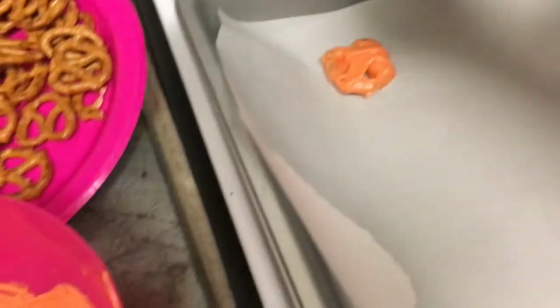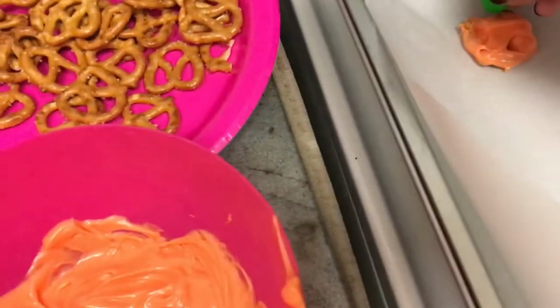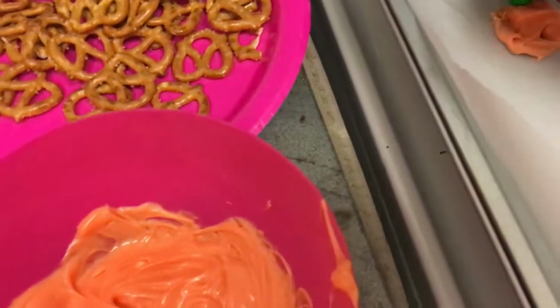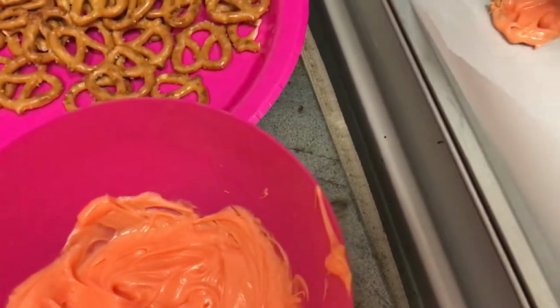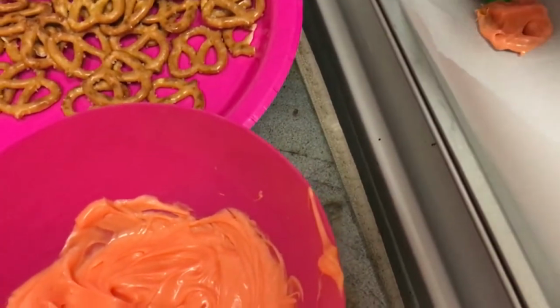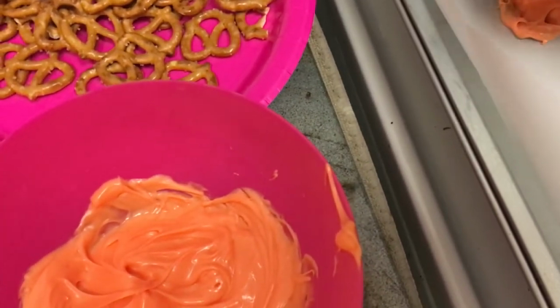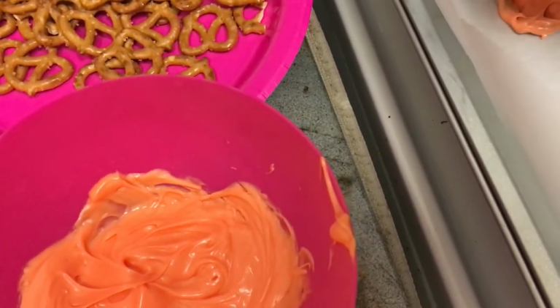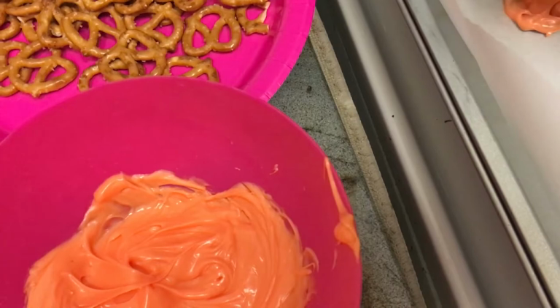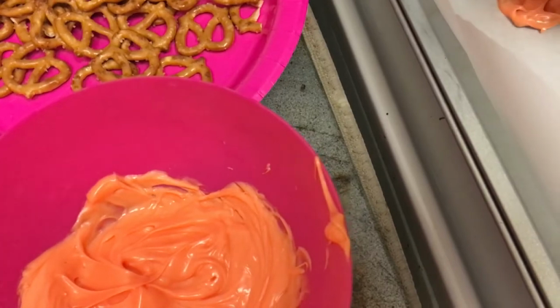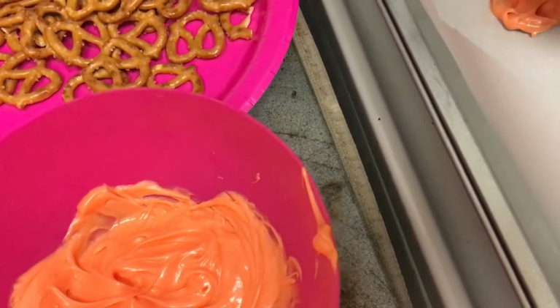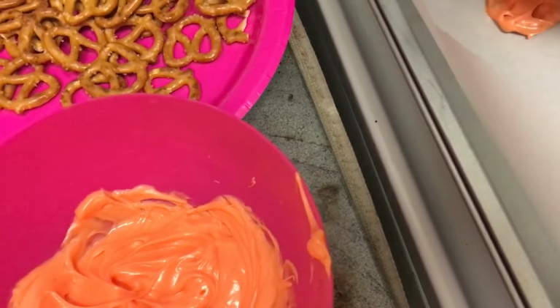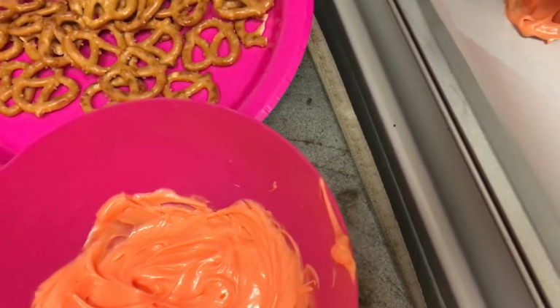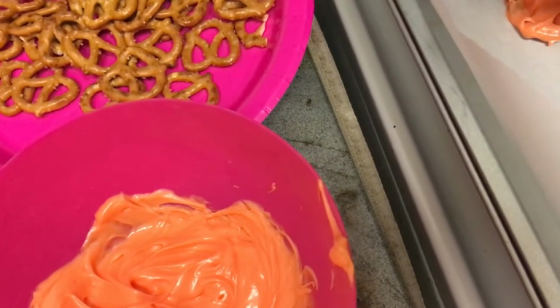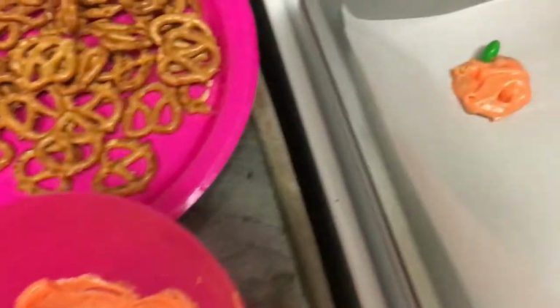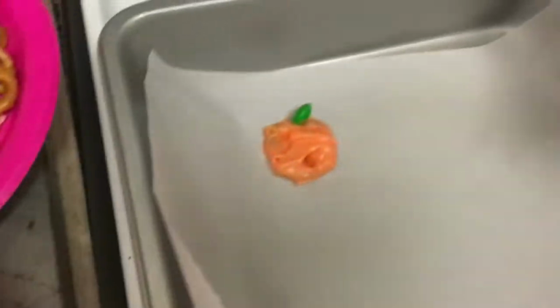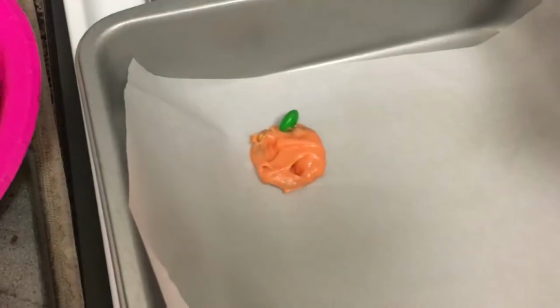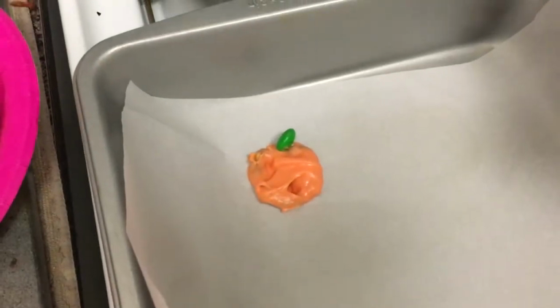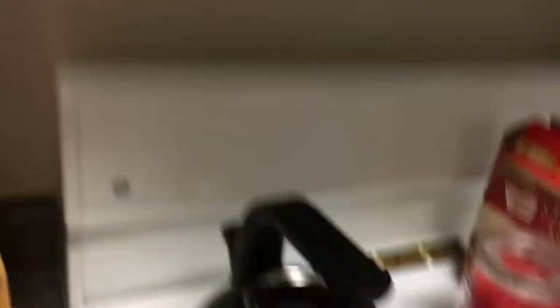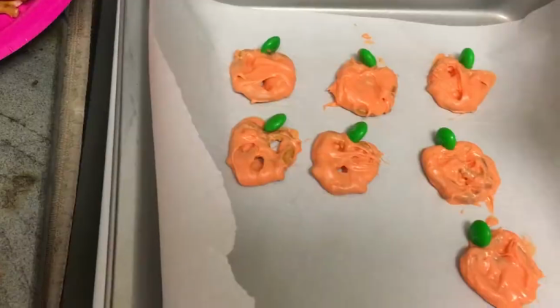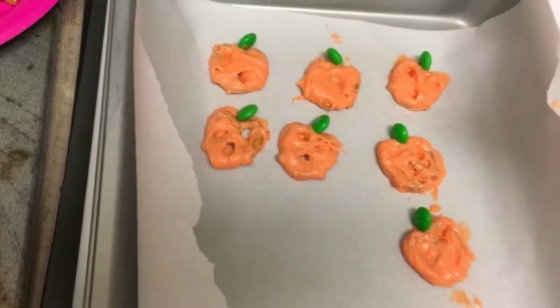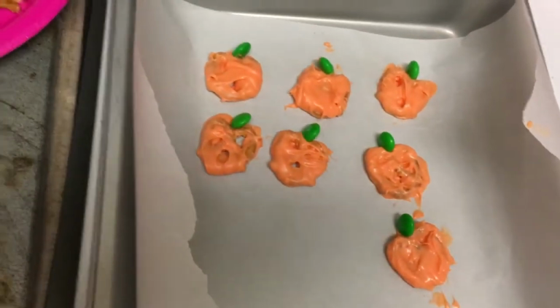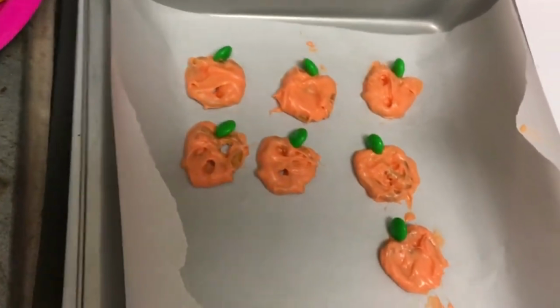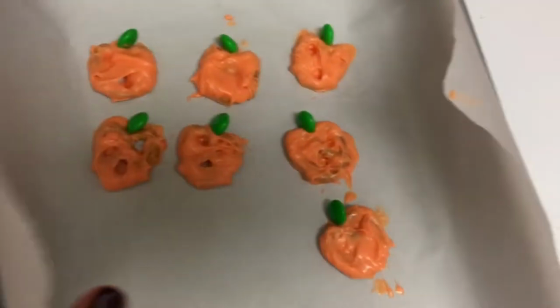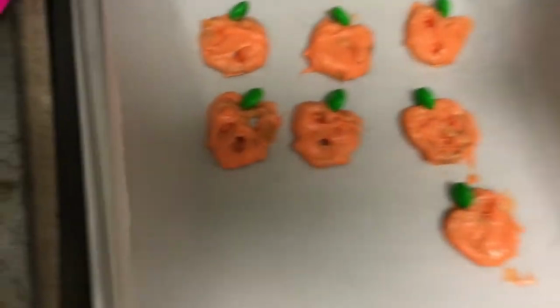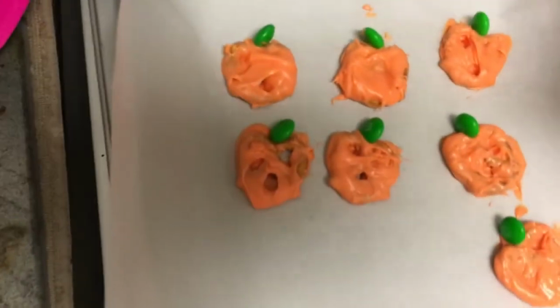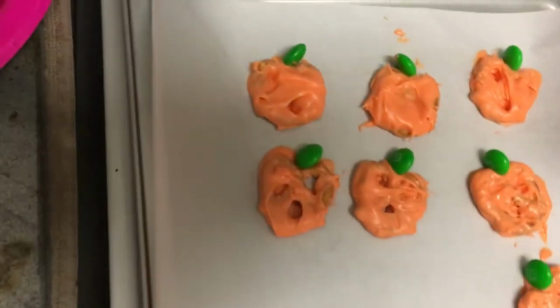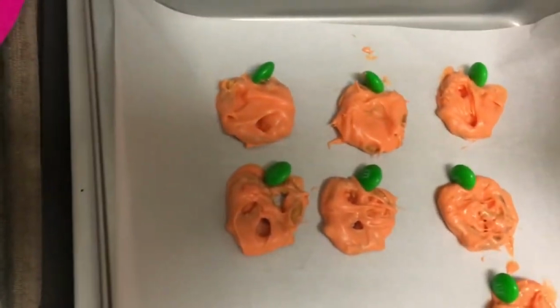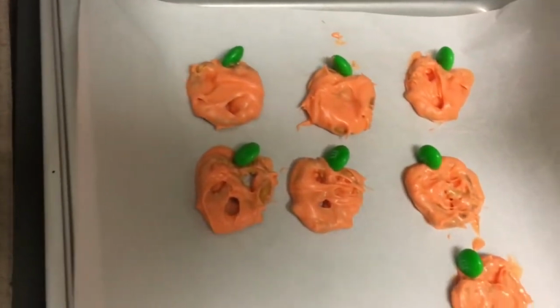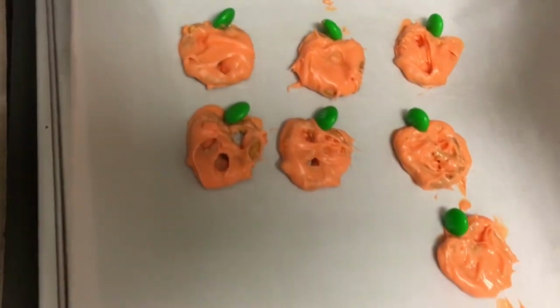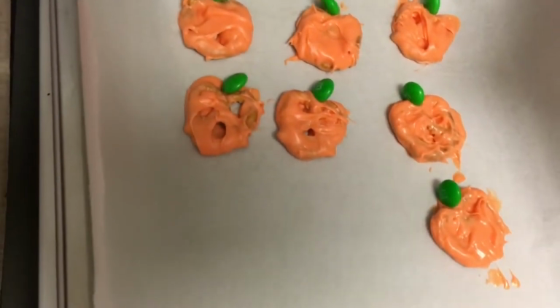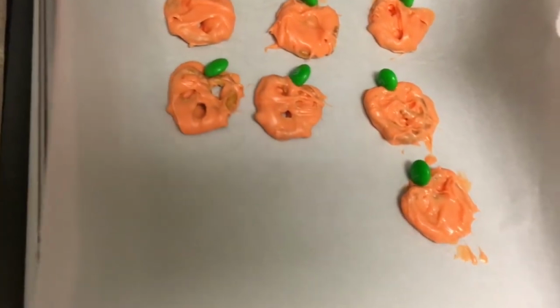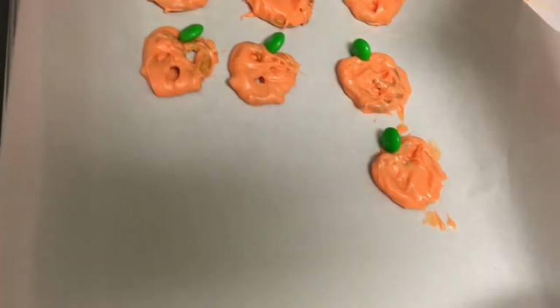Before the orange begins to set, you just want to pop a green M&M on as the stem, and boom. They look a little crazy, but they came out really good once they all set and cooled down — super simple.